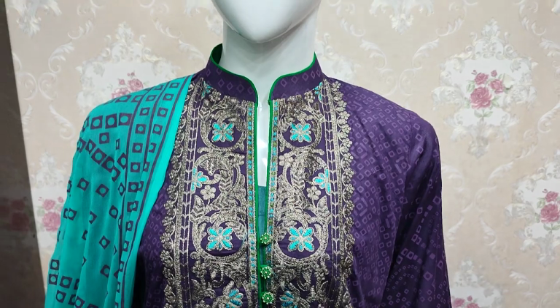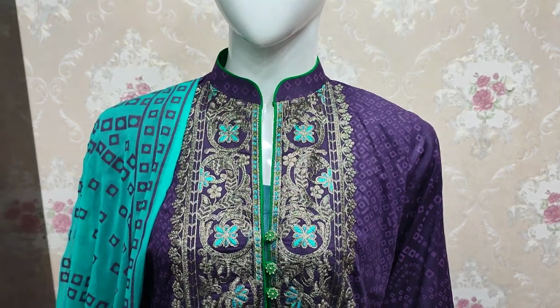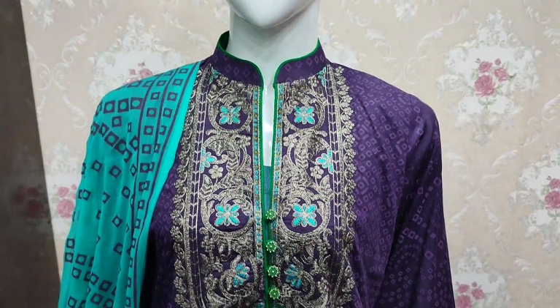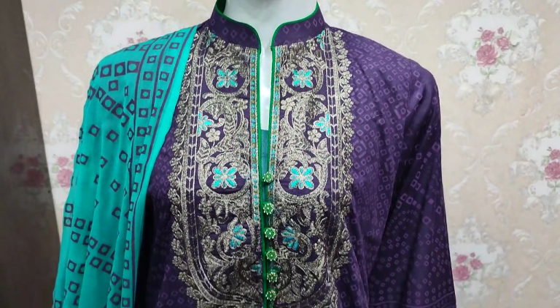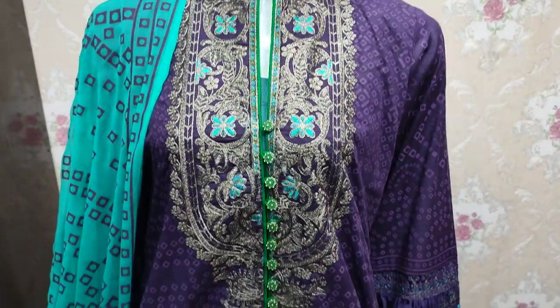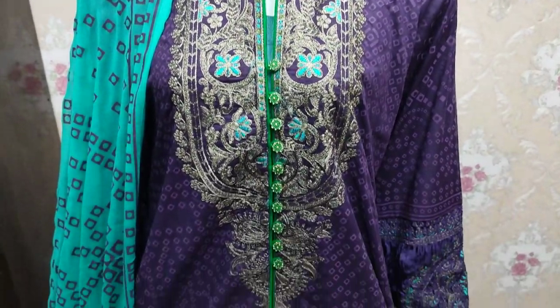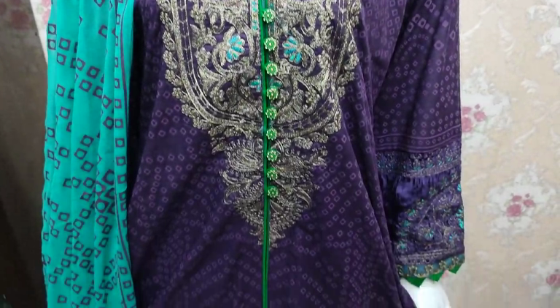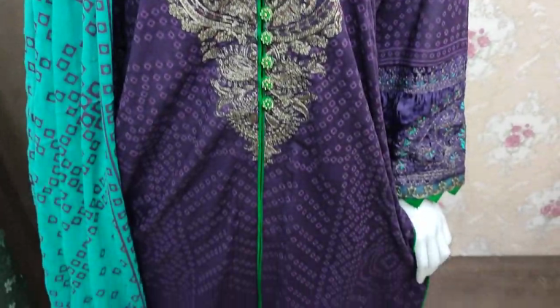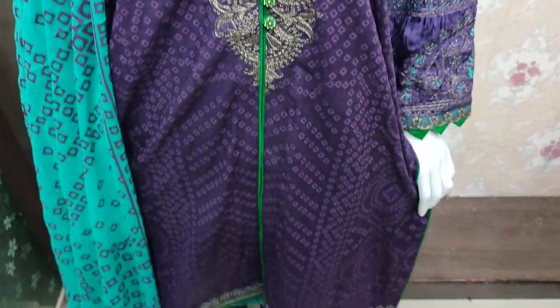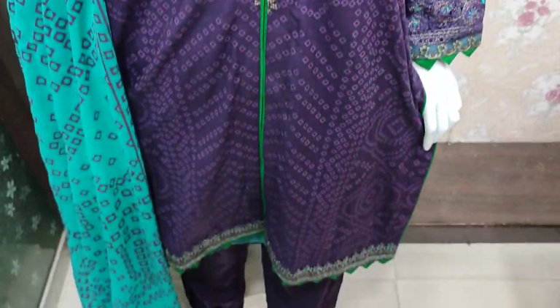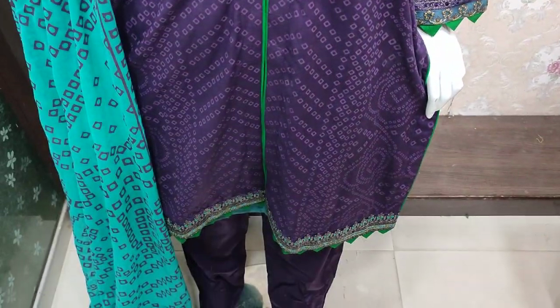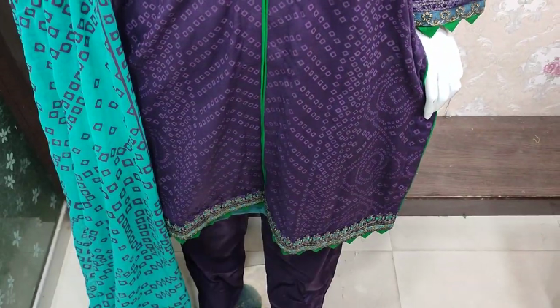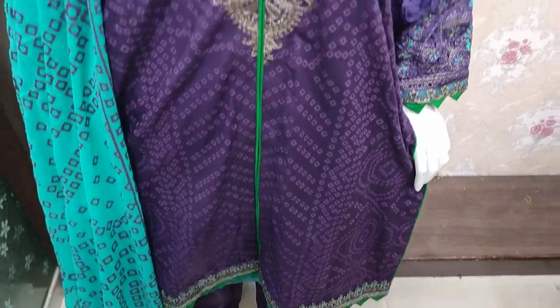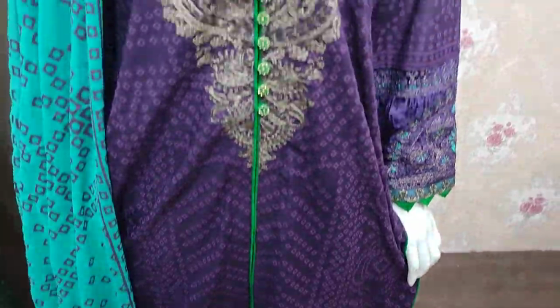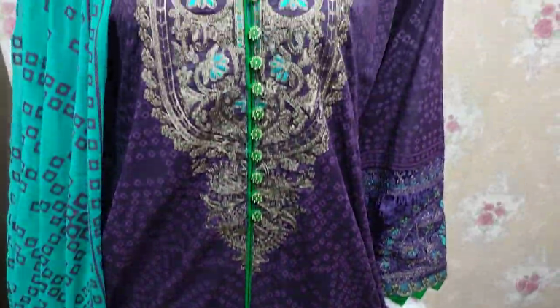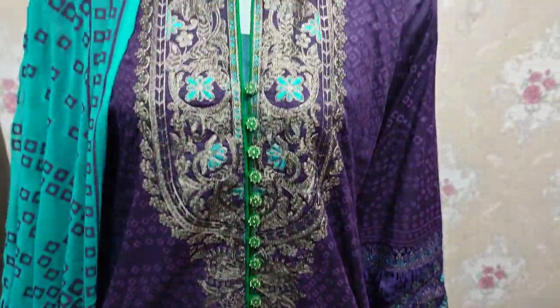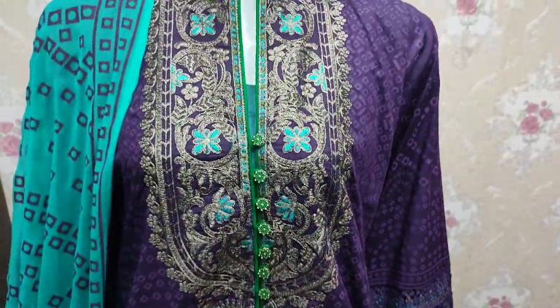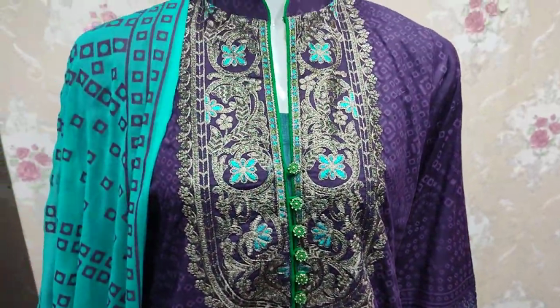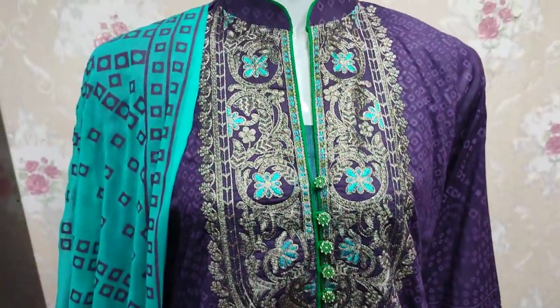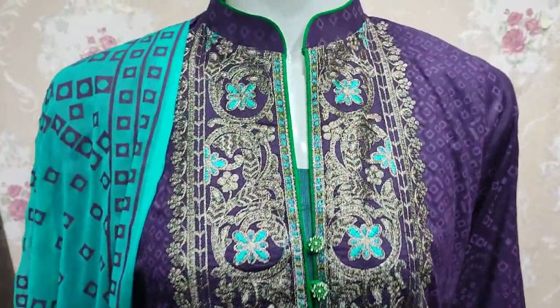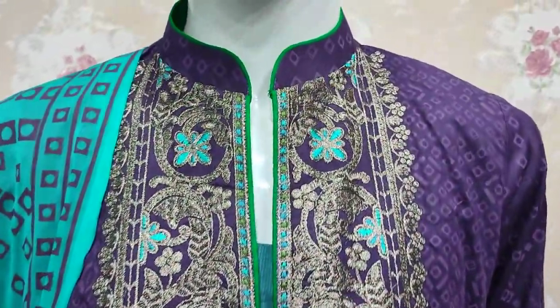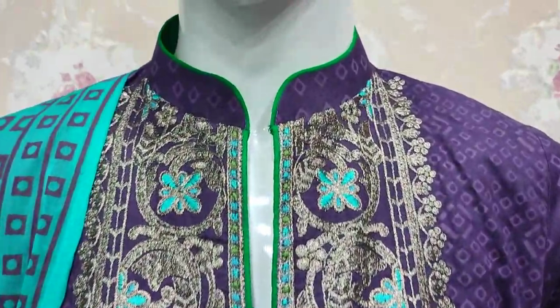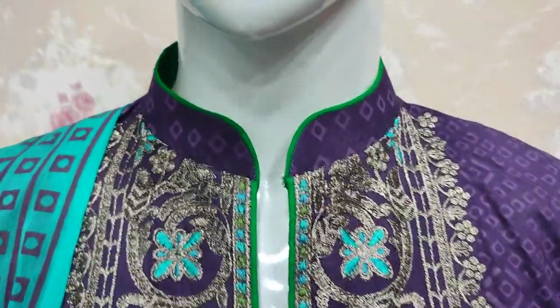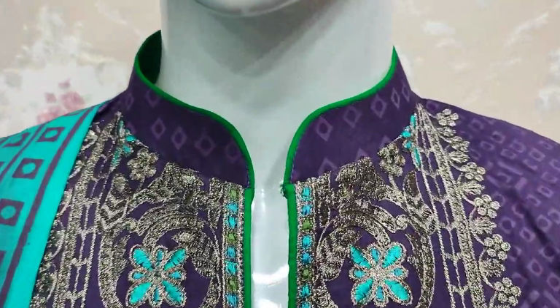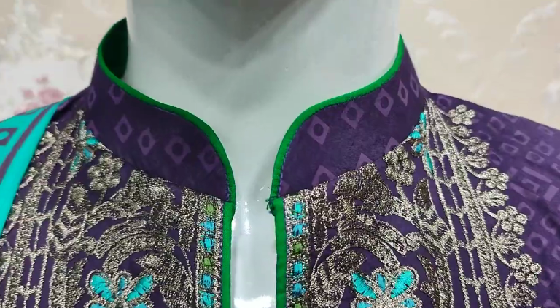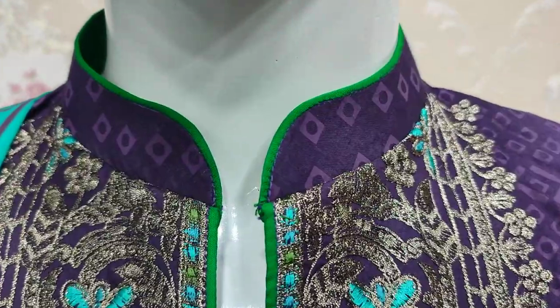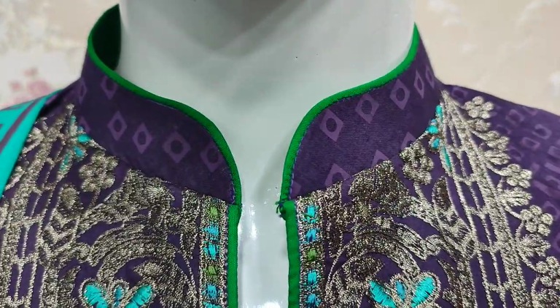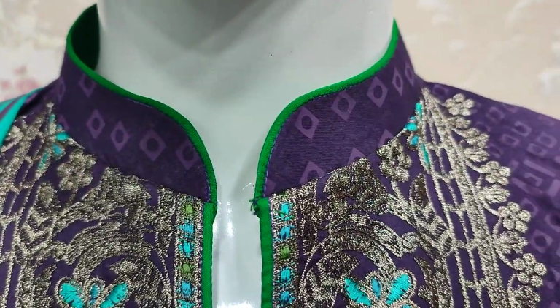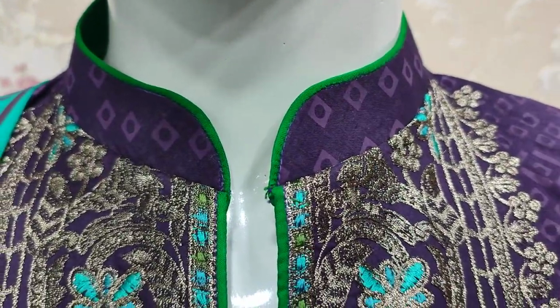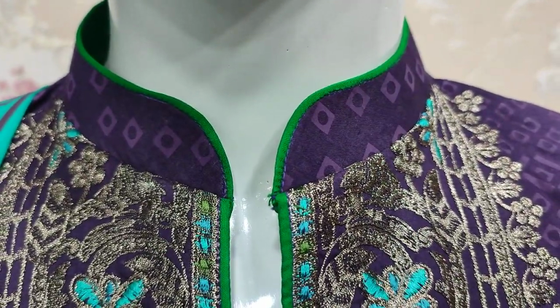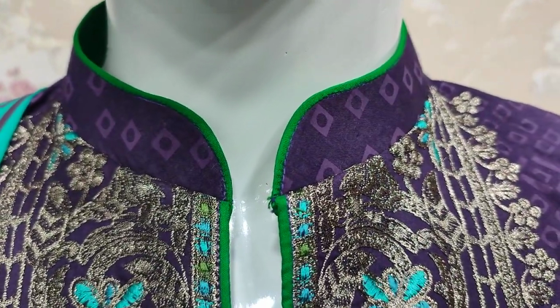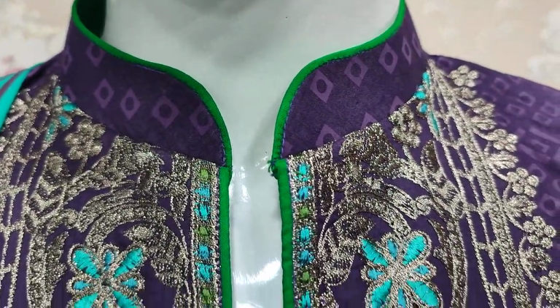Assalamu alaykum everyone, Abdul Qadir here in the Sakafat collection, here in the Shundri collection lounge. Summer lawn fabric — this is the stitching style.